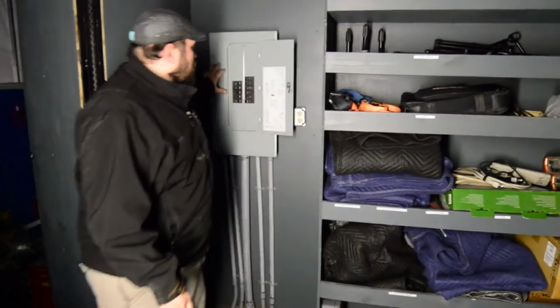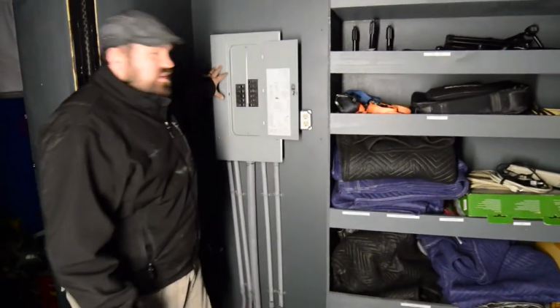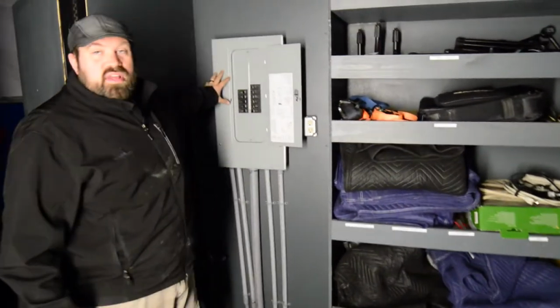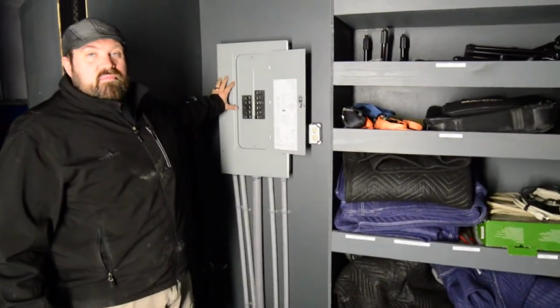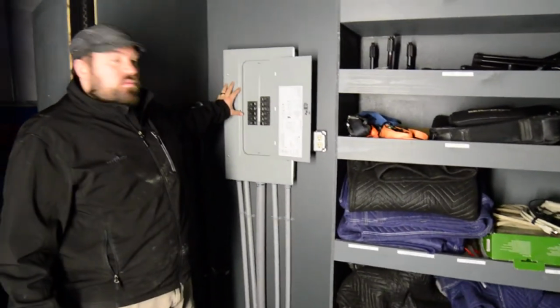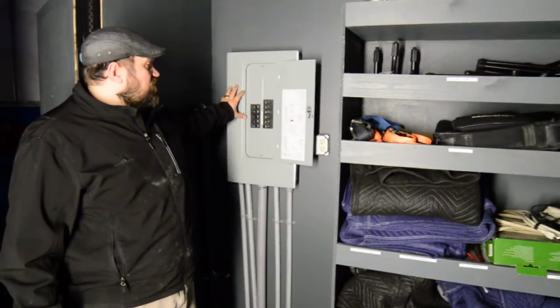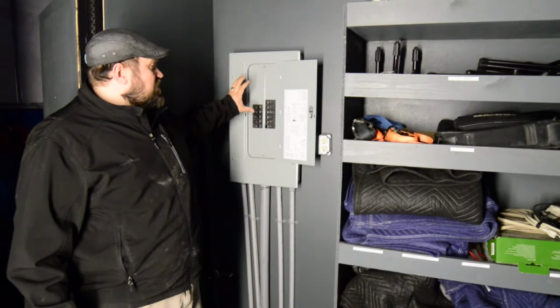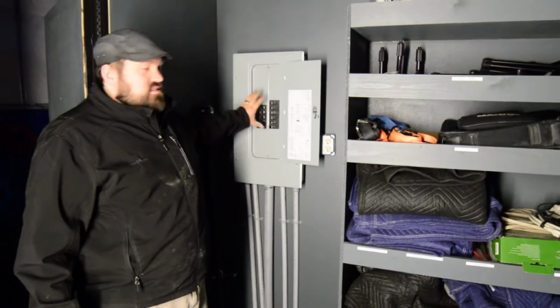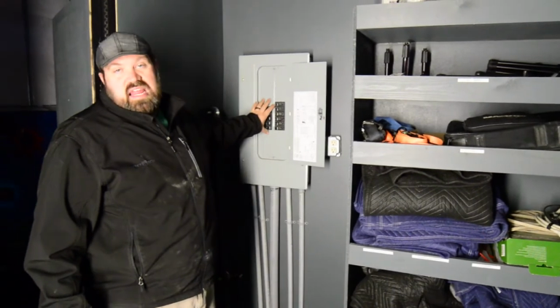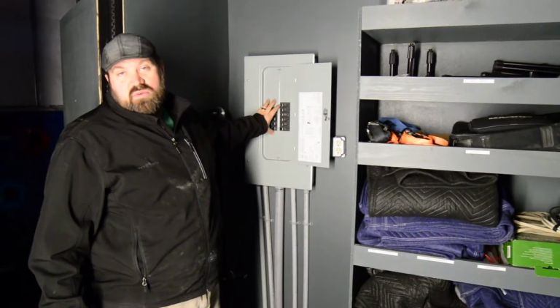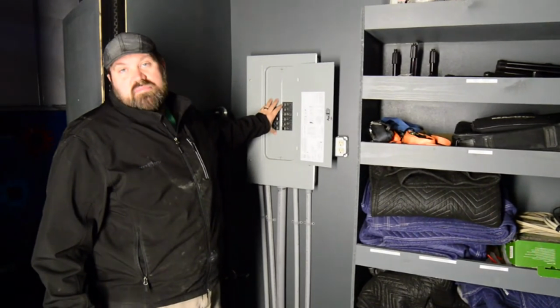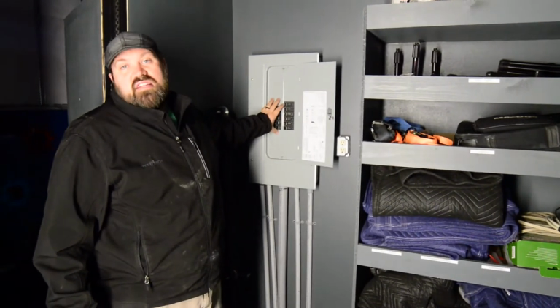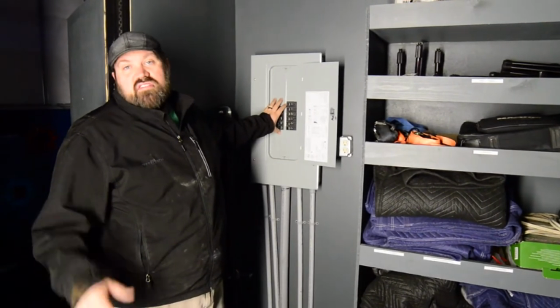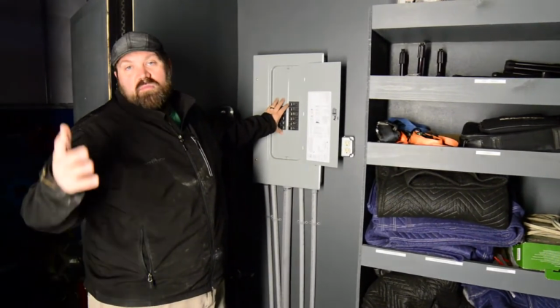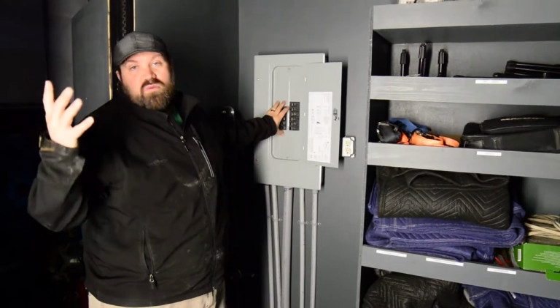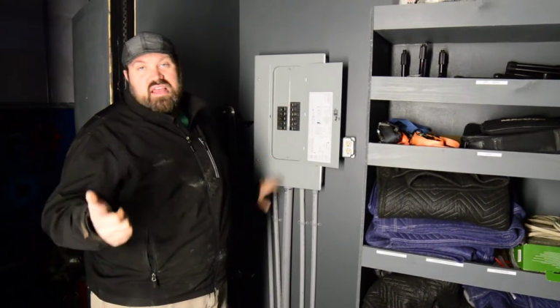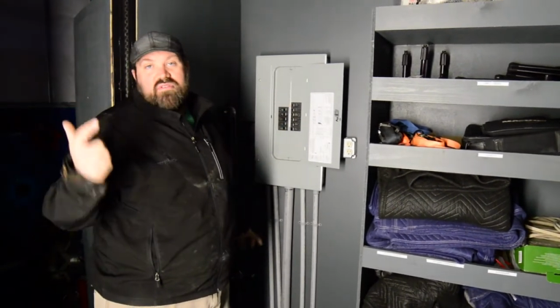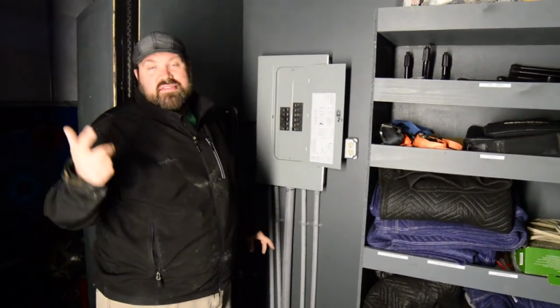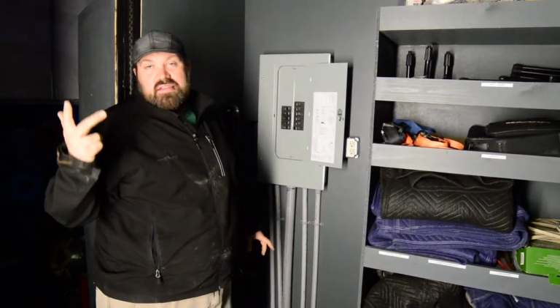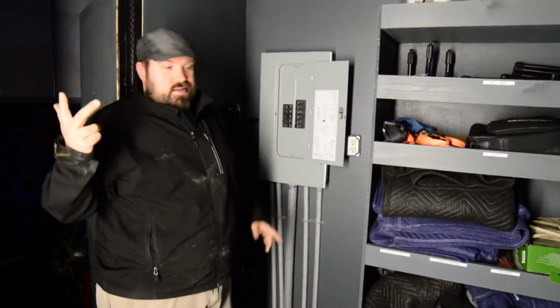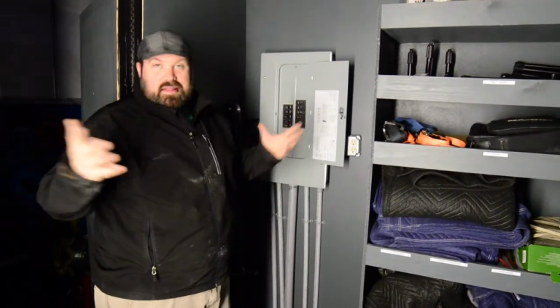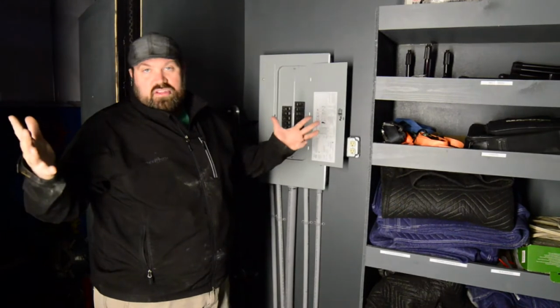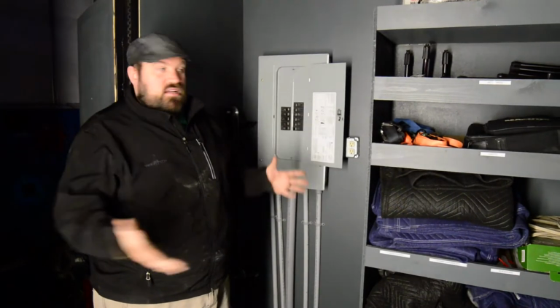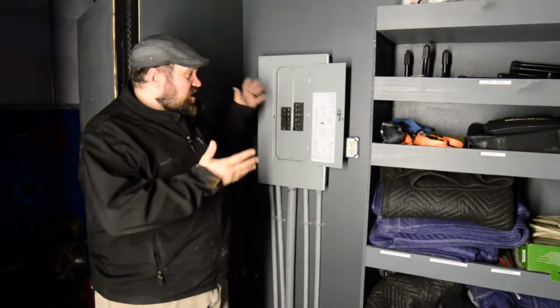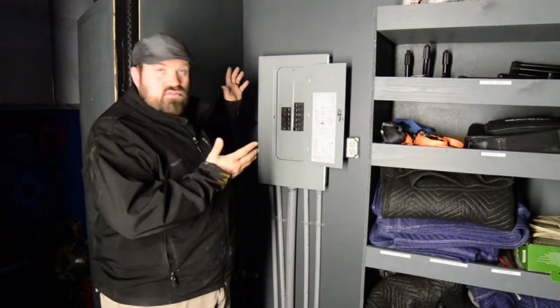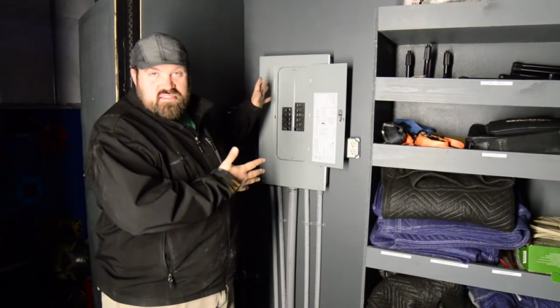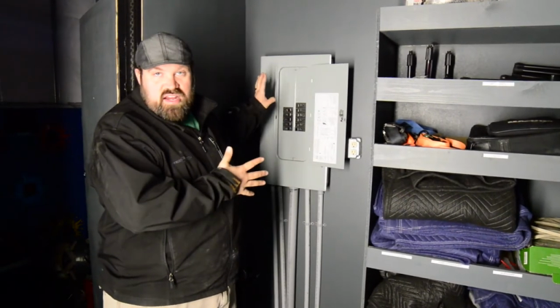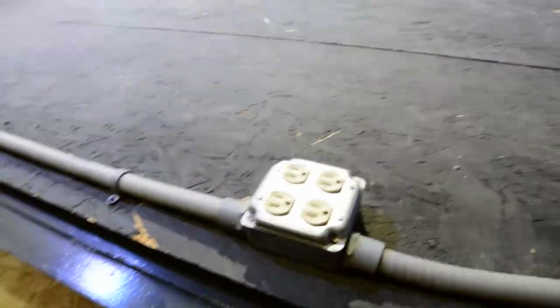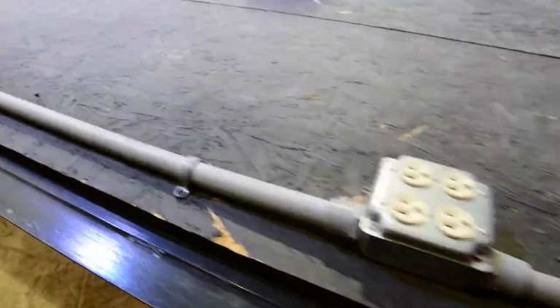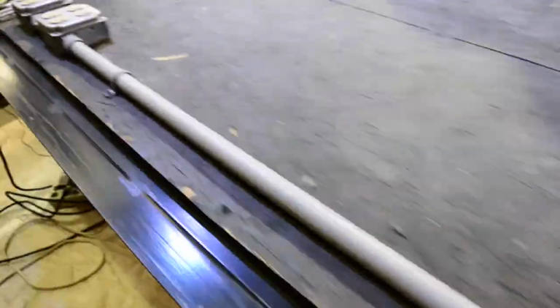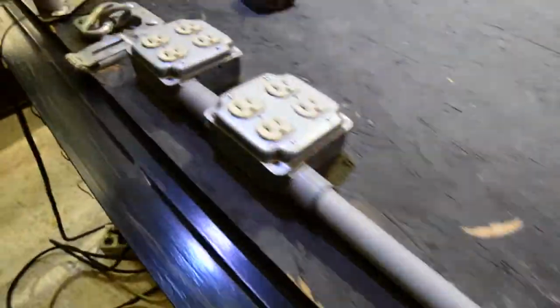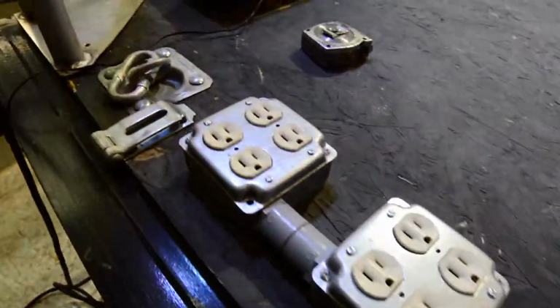Behind me as well, we have a power panel. This has eight 20-amp circuits that are available for sound, lights, anything that you need to plug into. It's right here and all the power runs through the stage.